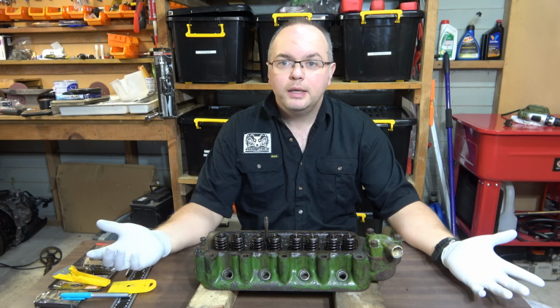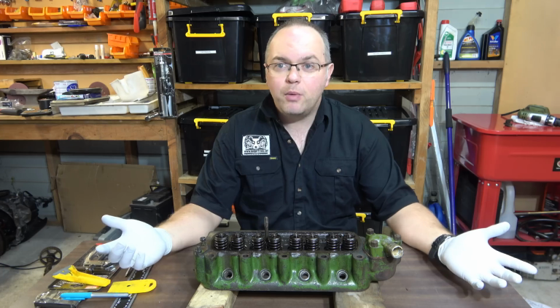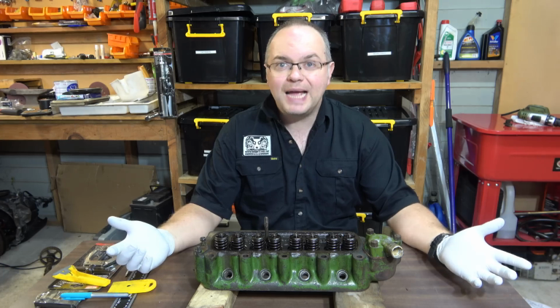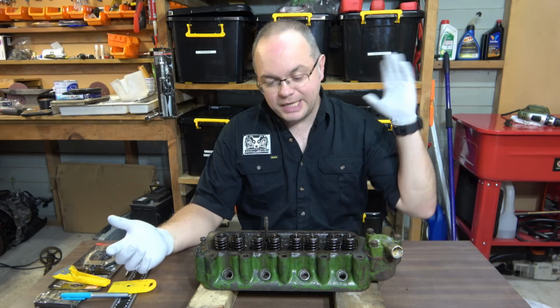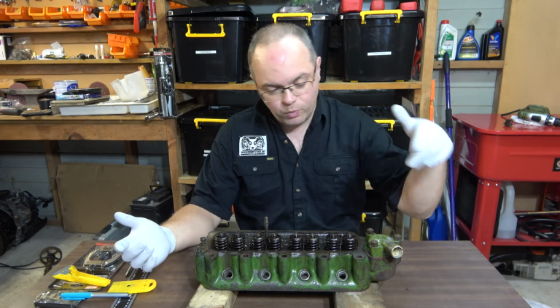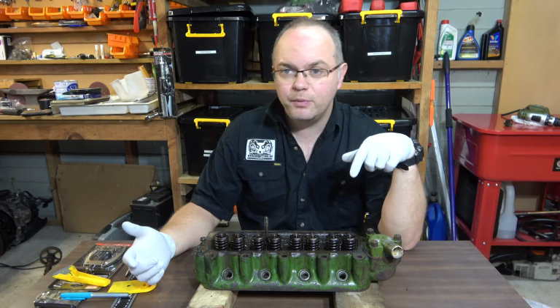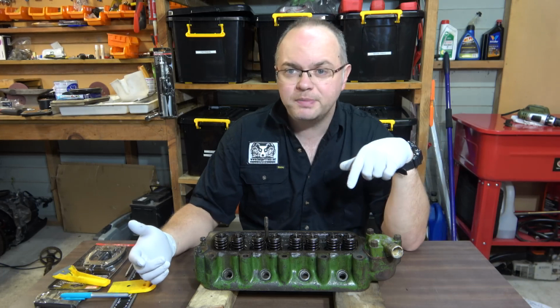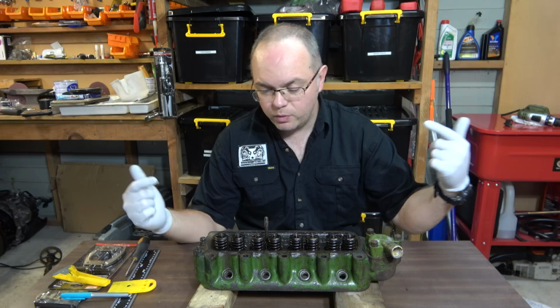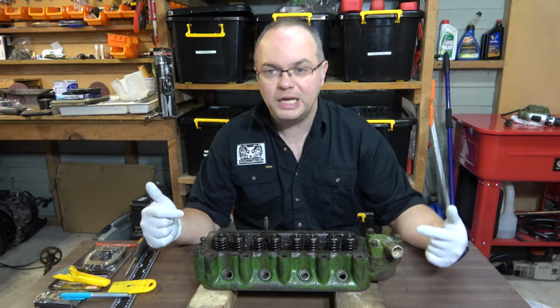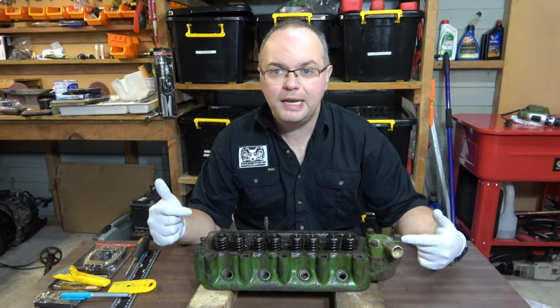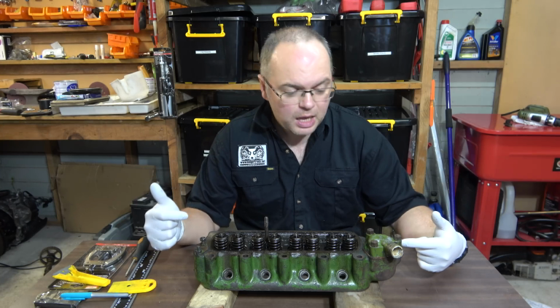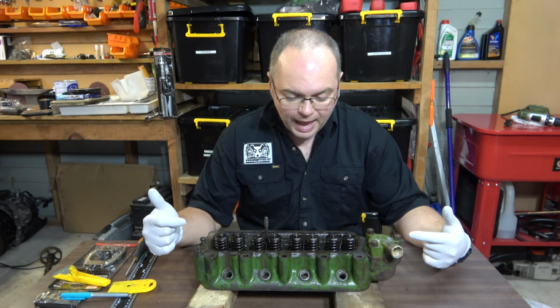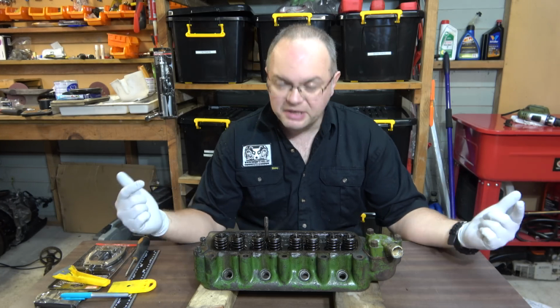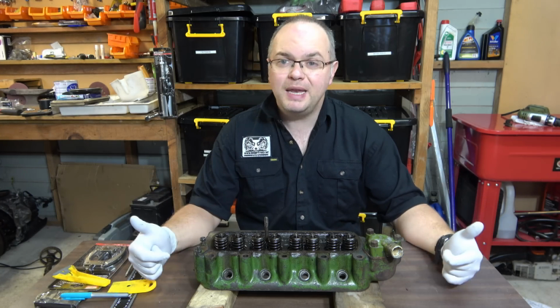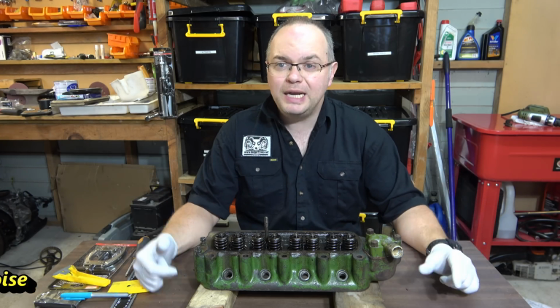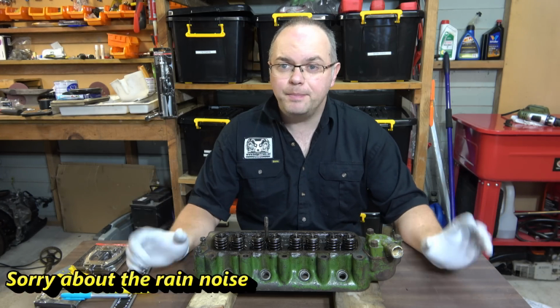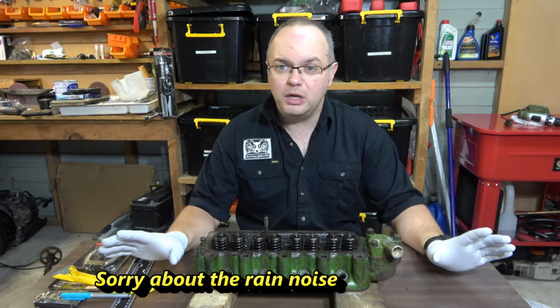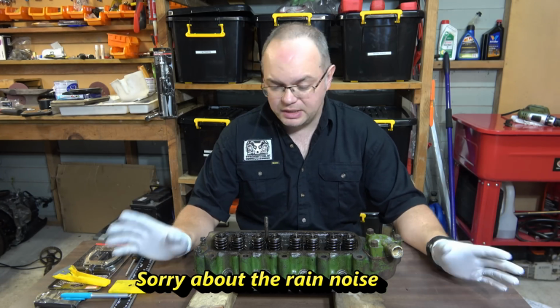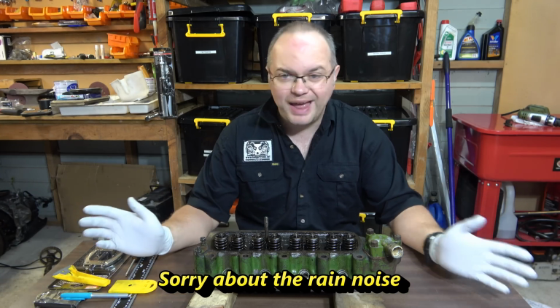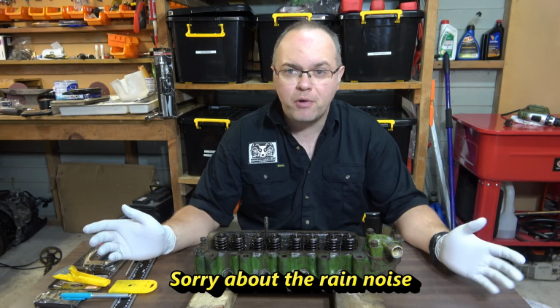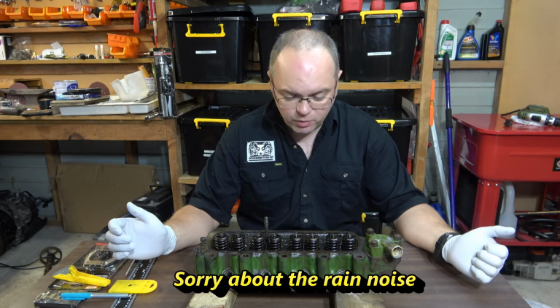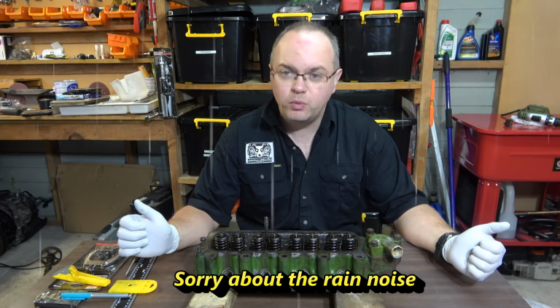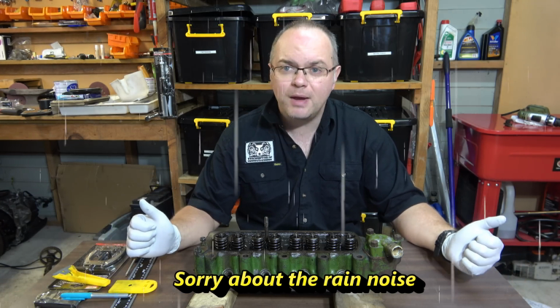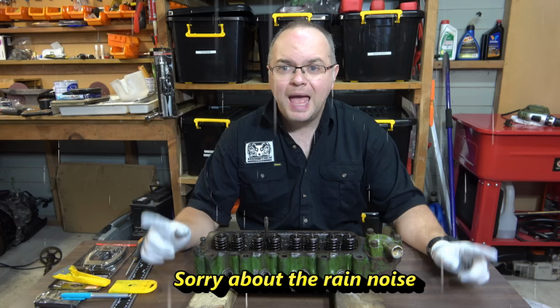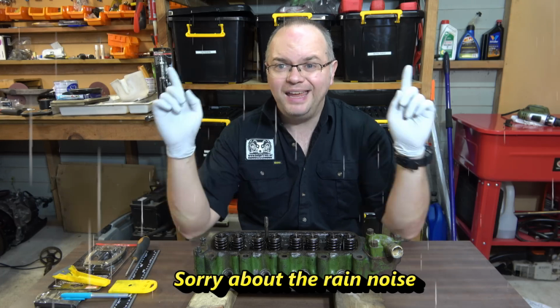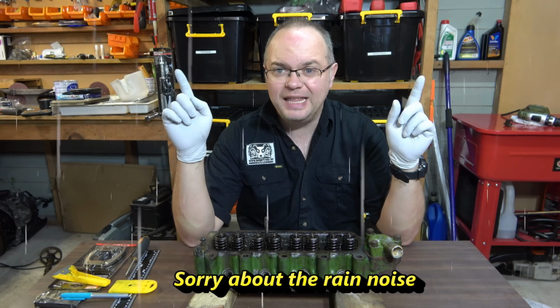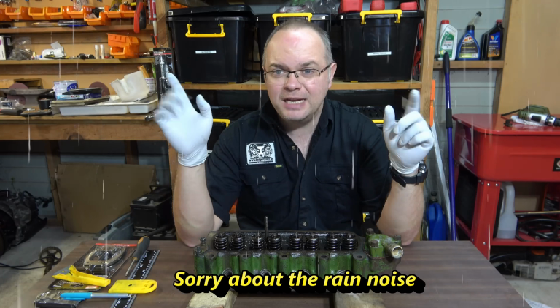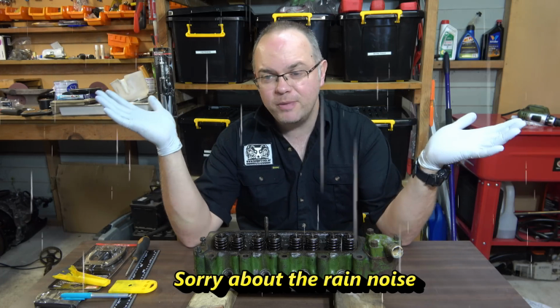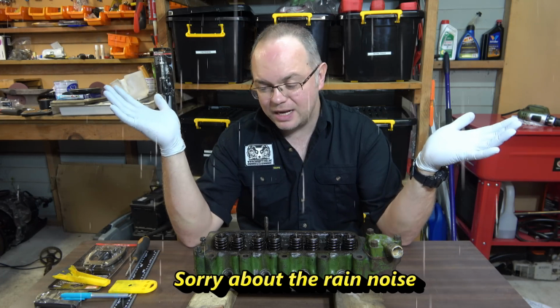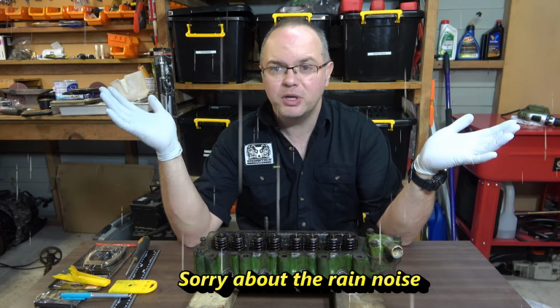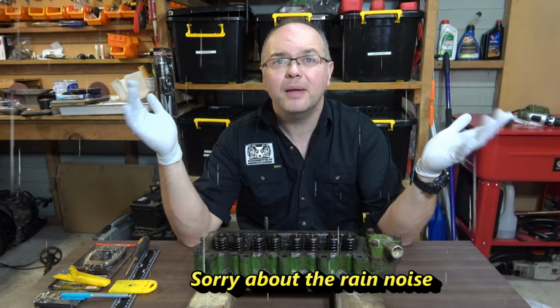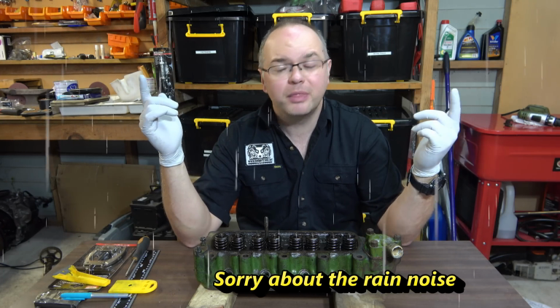G'day, welcome back. Today we're back here with the Morris Minor, got the cylinder head here. We're gonna strip it down, clean it up, see what it looks like, see if we've got any more problems than the ones we know about. If you can hear the rain, sorry about that, can't do much about that.